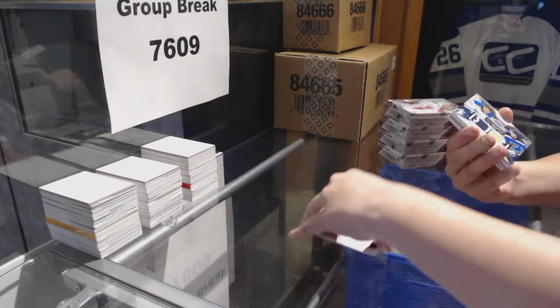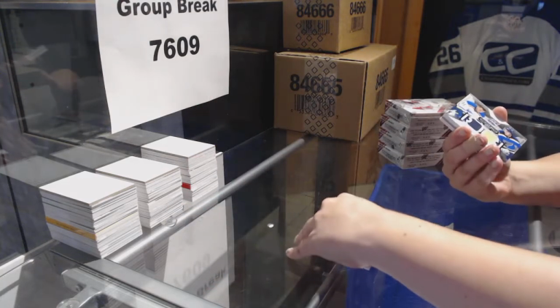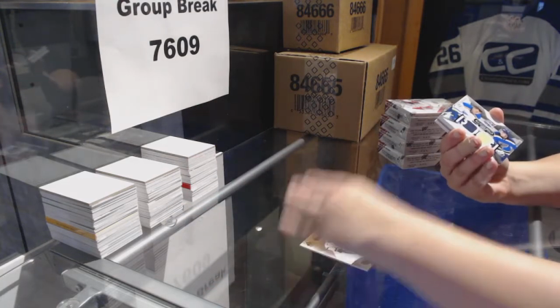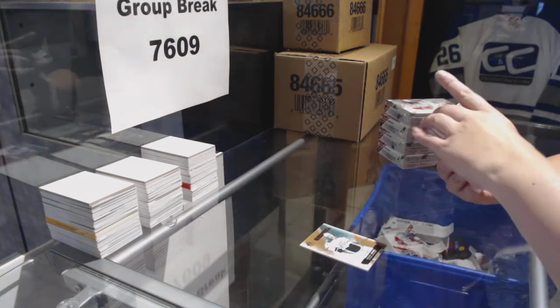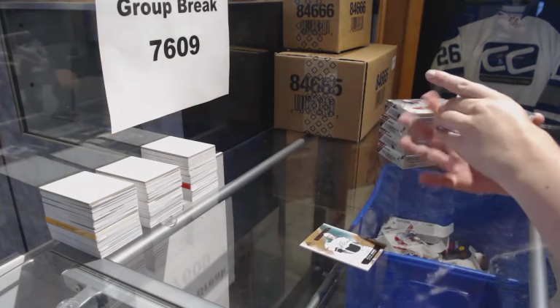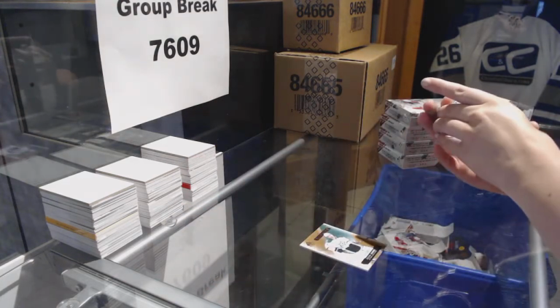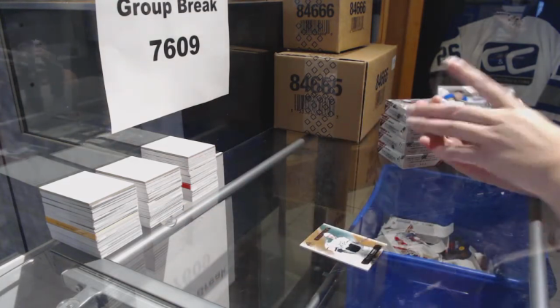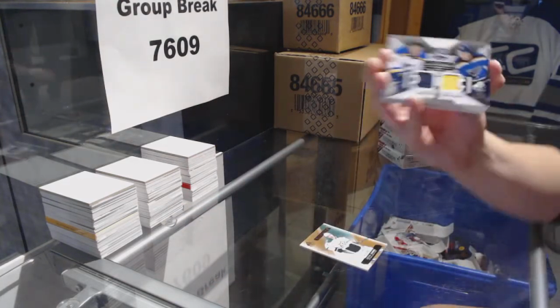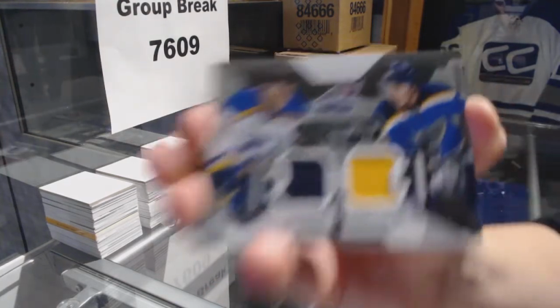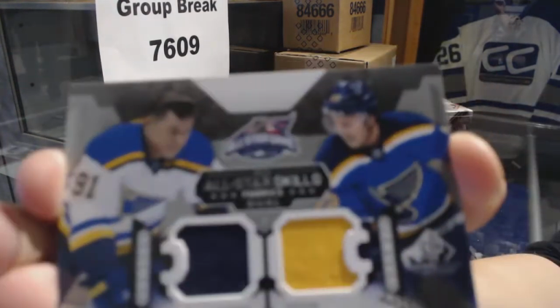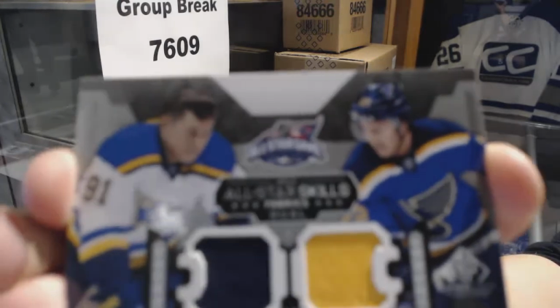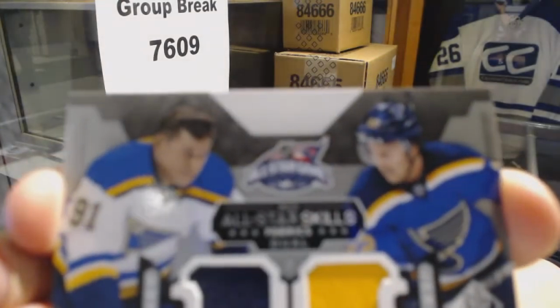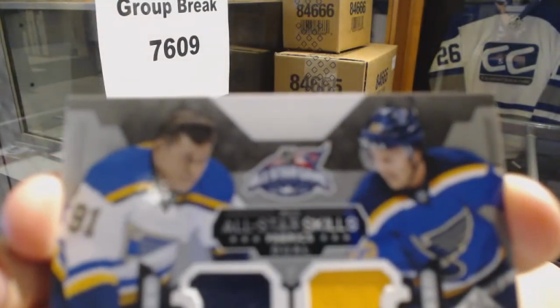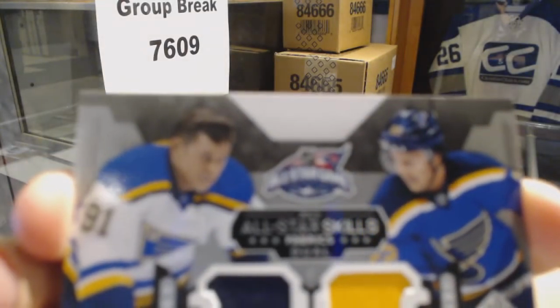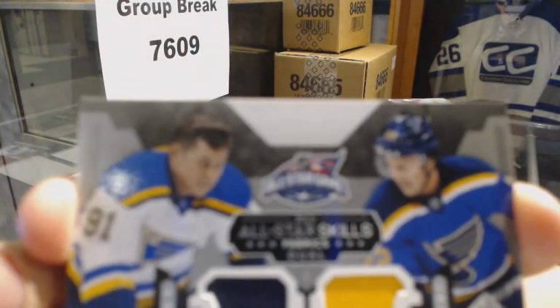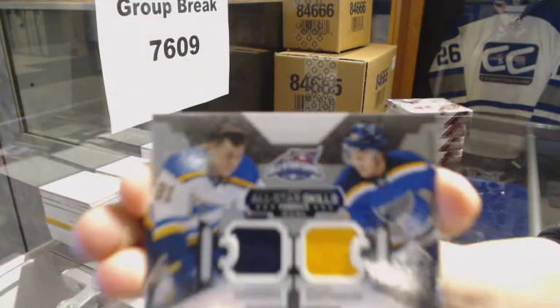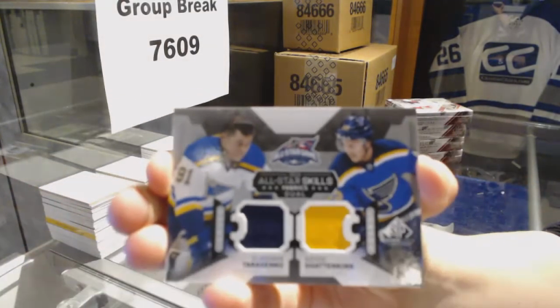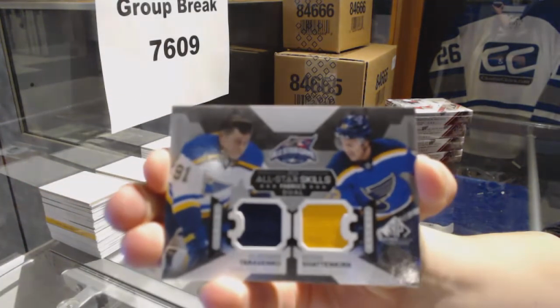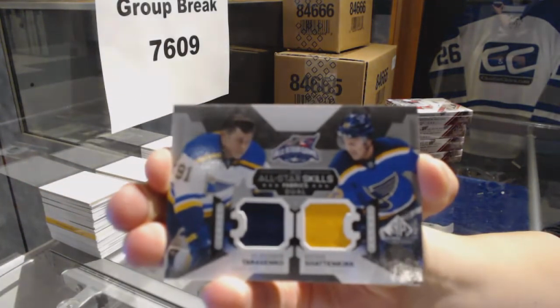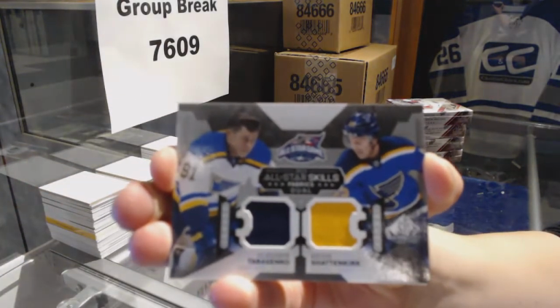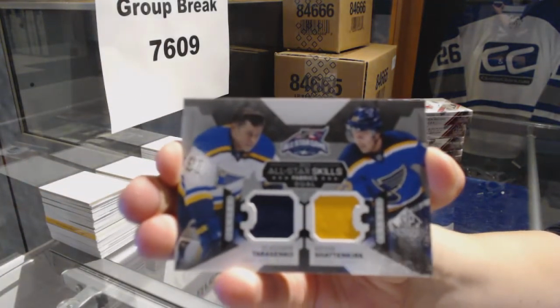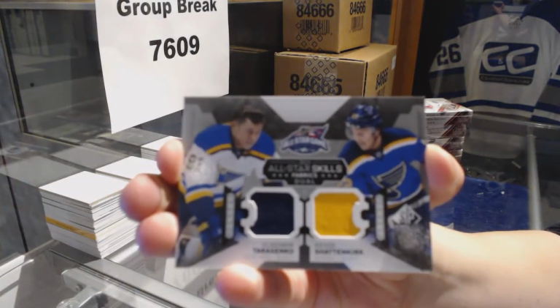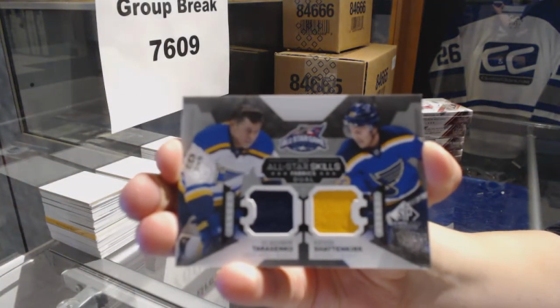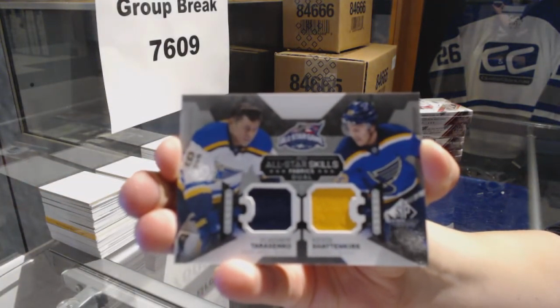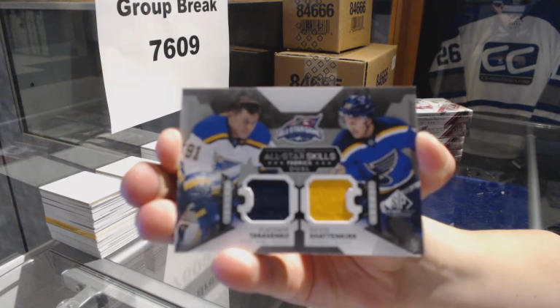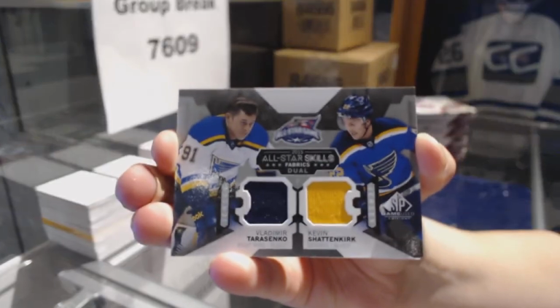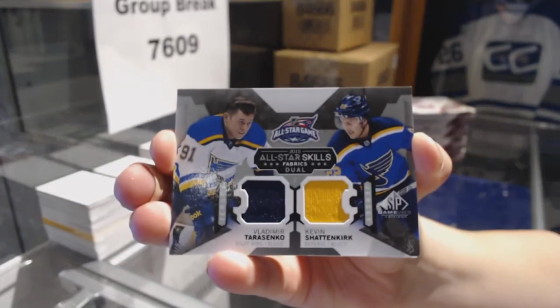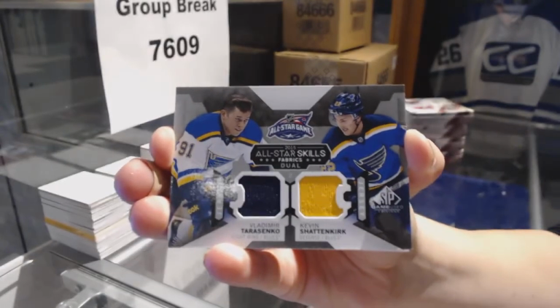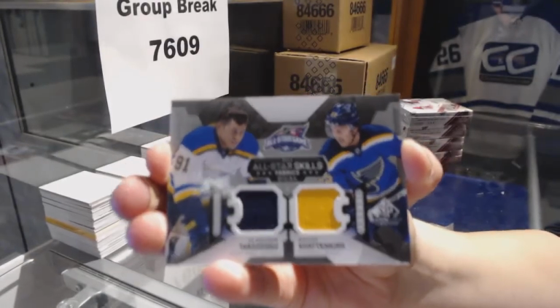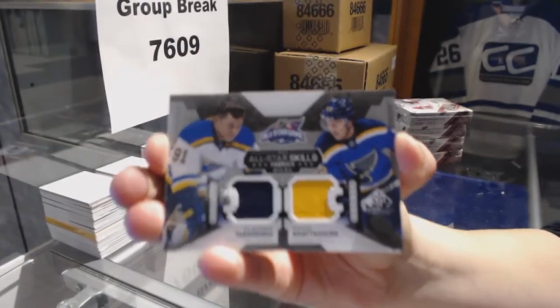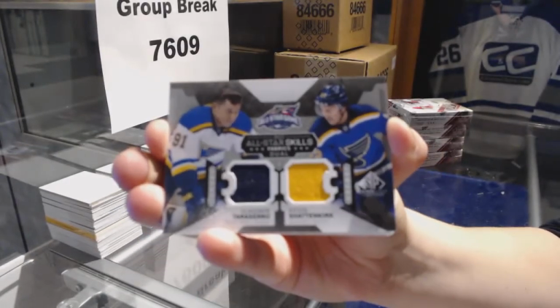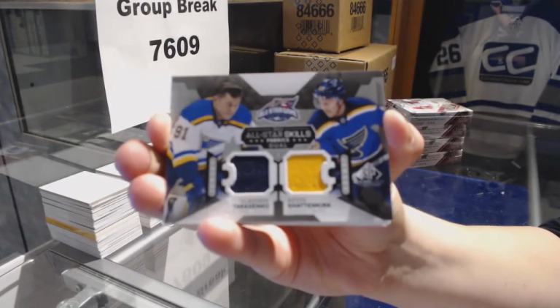We've got a dual jersey for the St. Louis Blues of Kevin Shattenkirk and Vladimir Tarasenko. Dual jersey for the Blues.